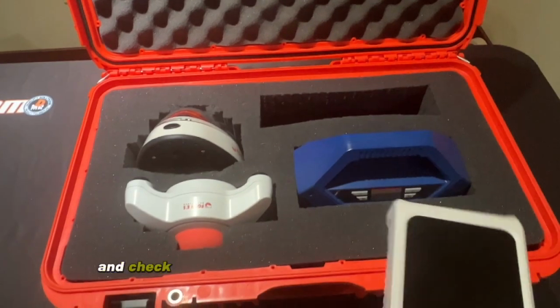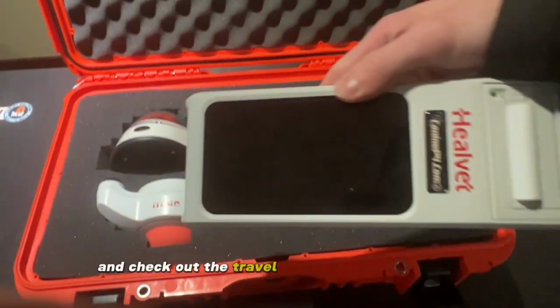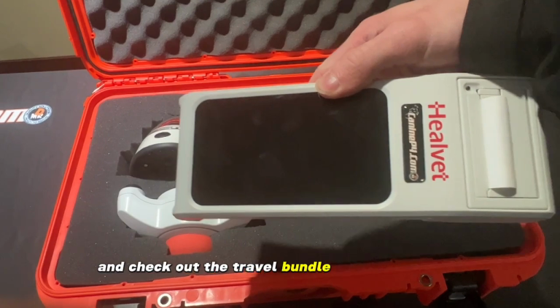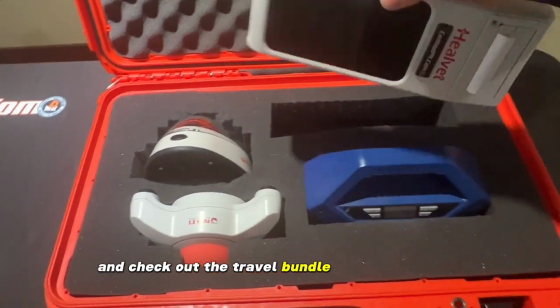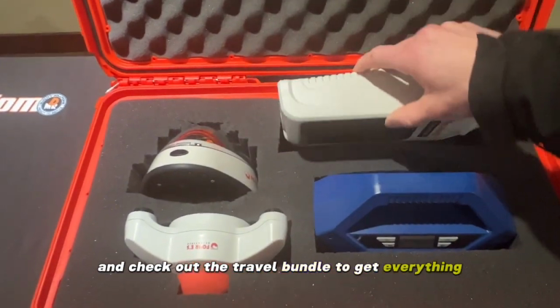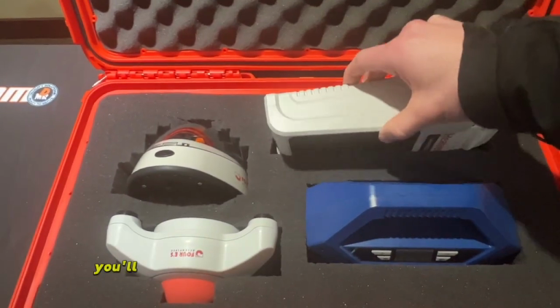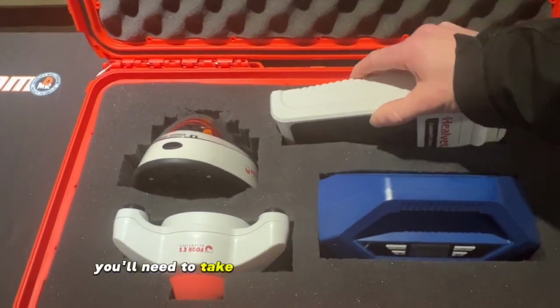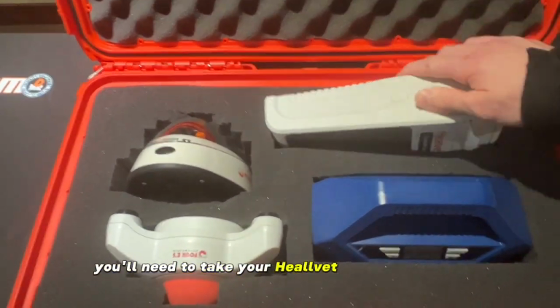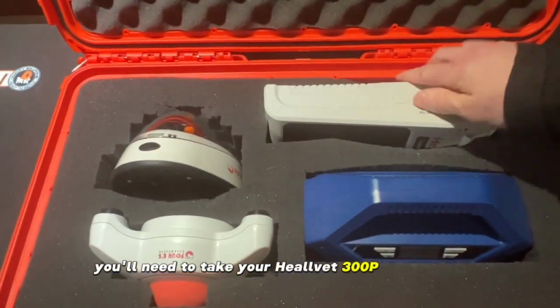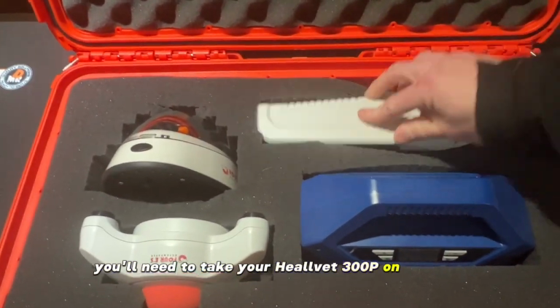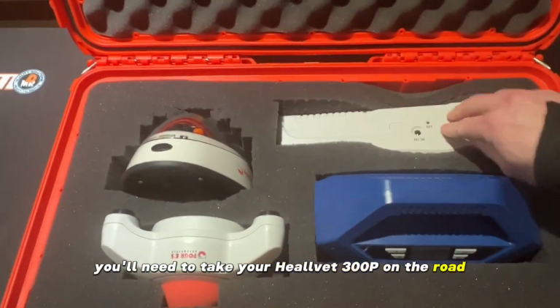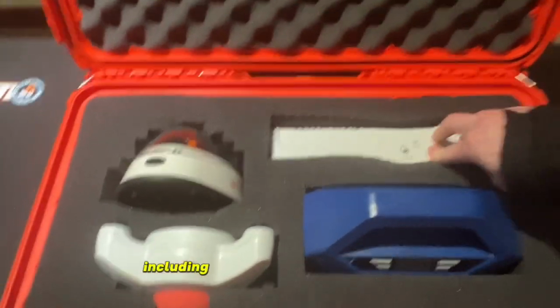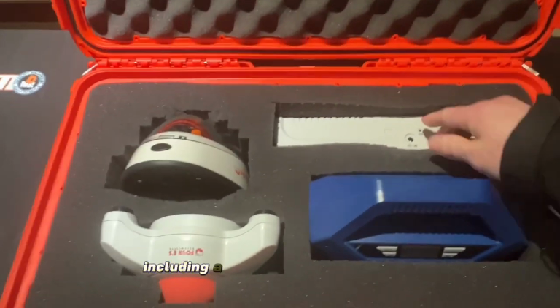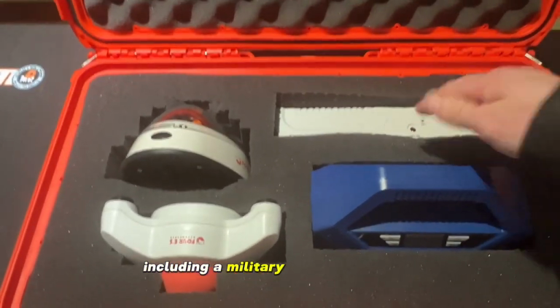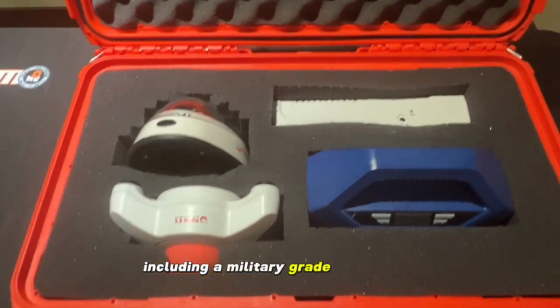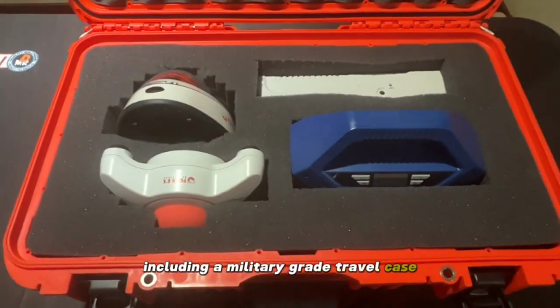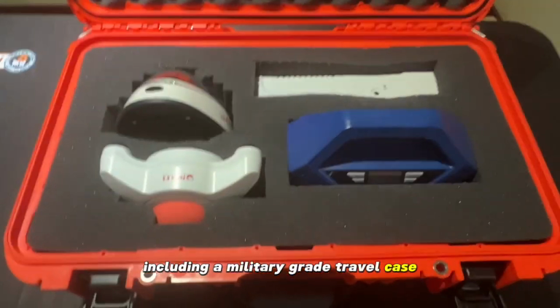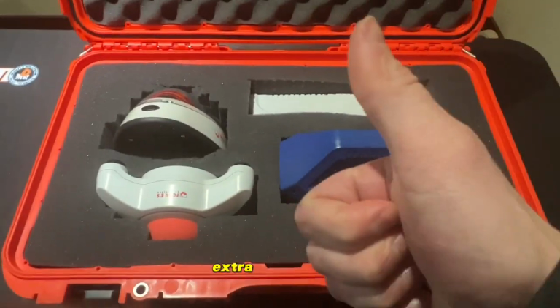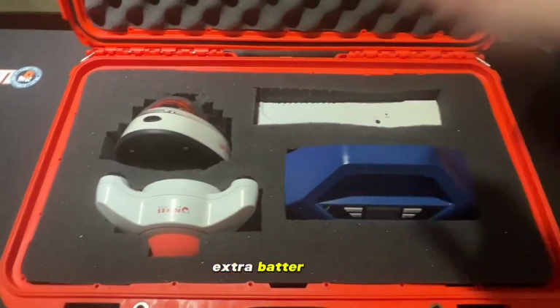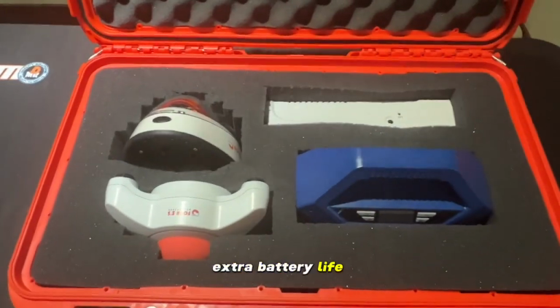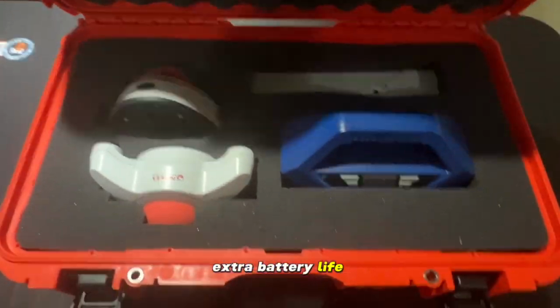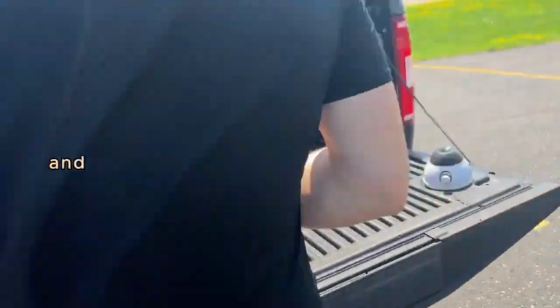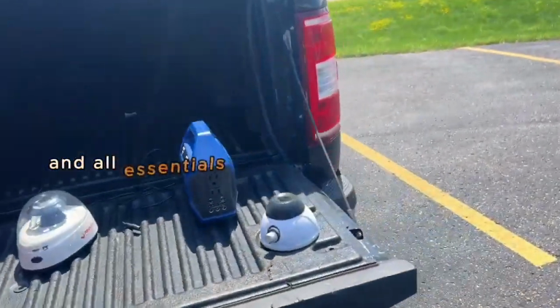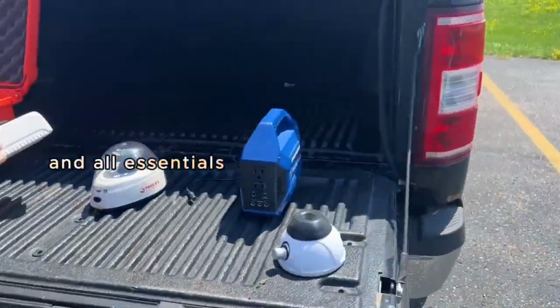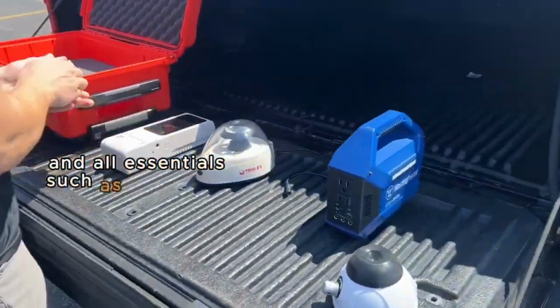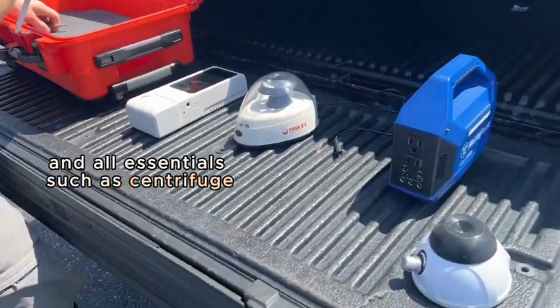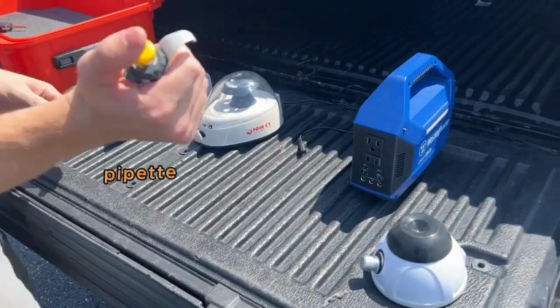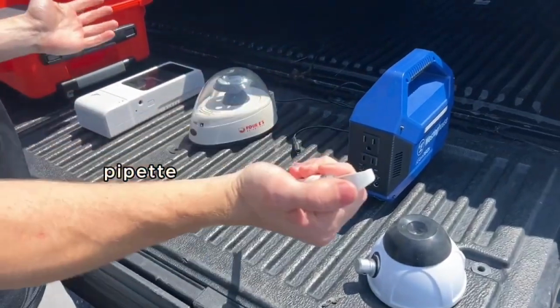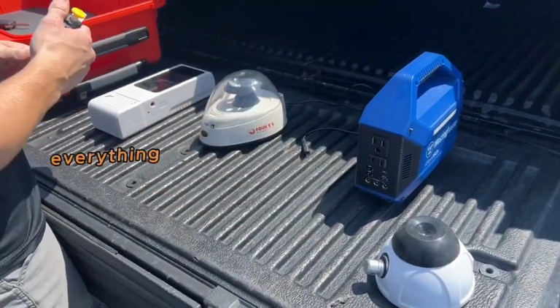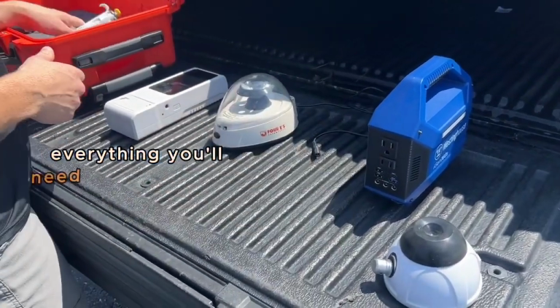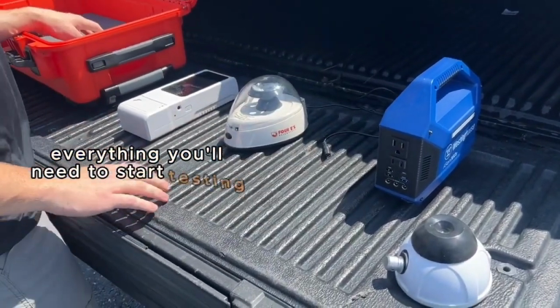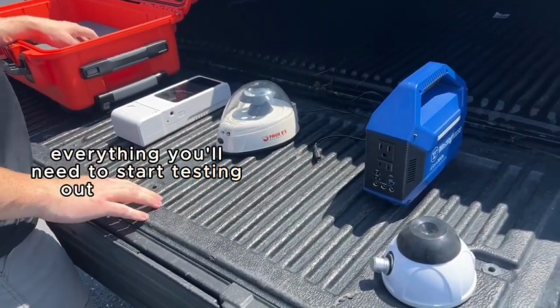Check out the travel bundle. You get everything you'll need to take your Heelvet 300P on the road, including a military-grade travel case, extra battery life, and all the essentials such as centrifuge, pipette — everything you'll need to start testing on the road.